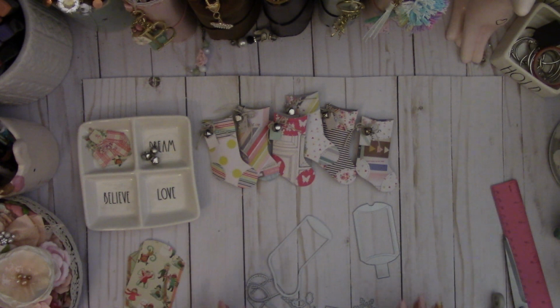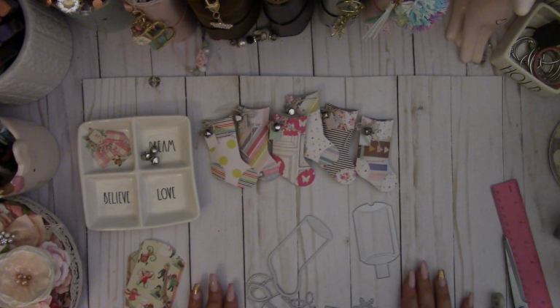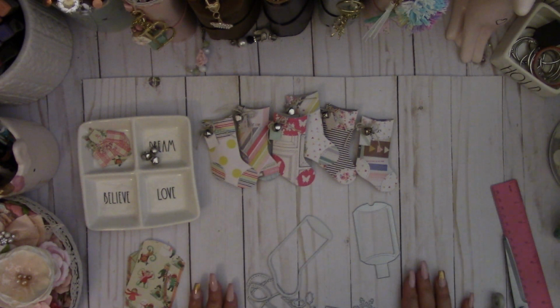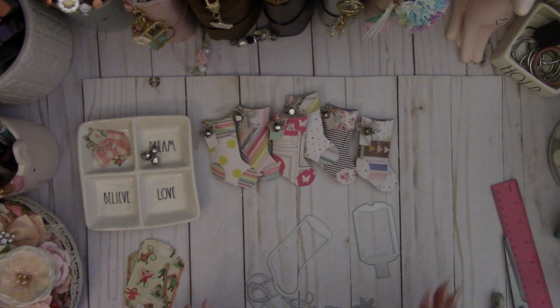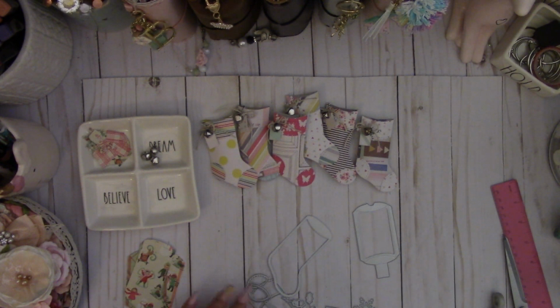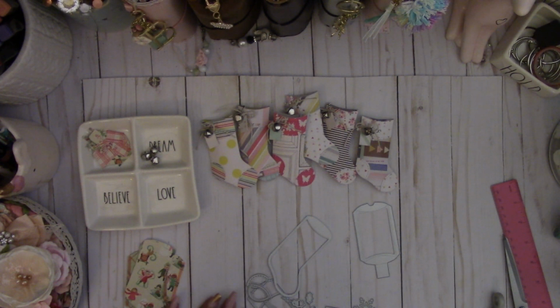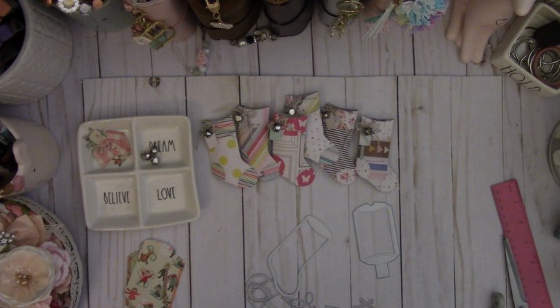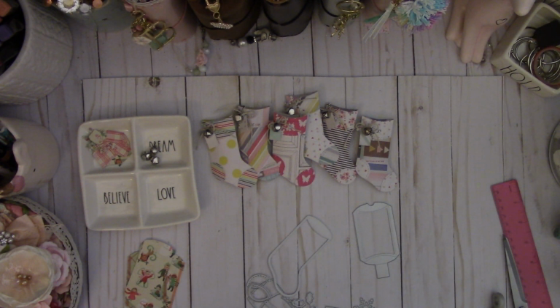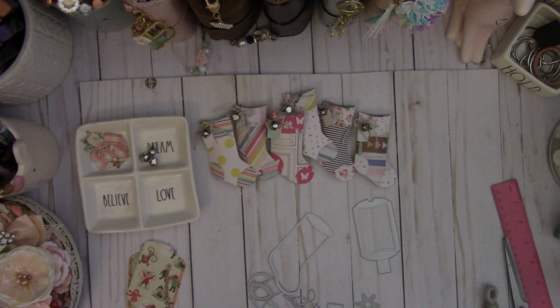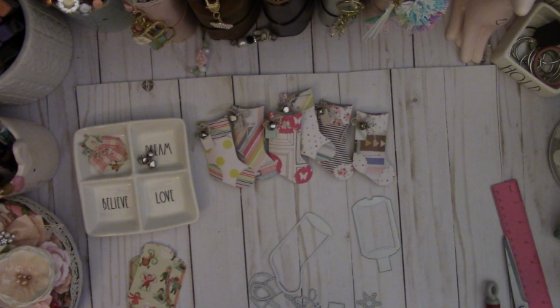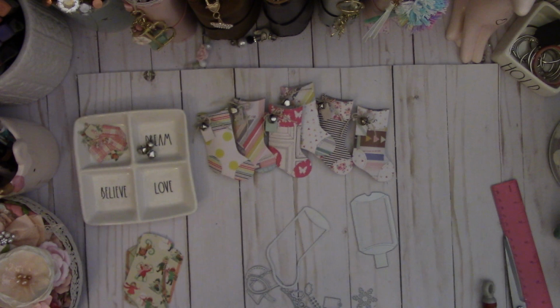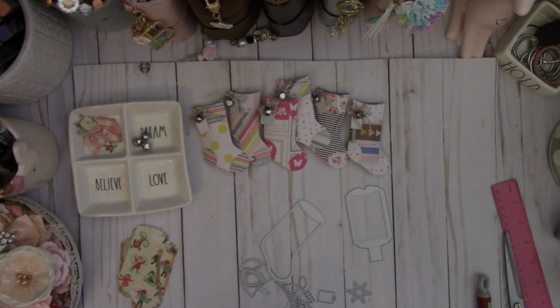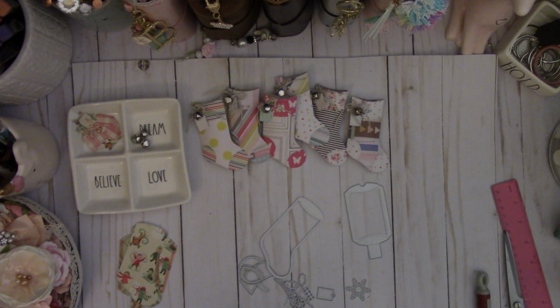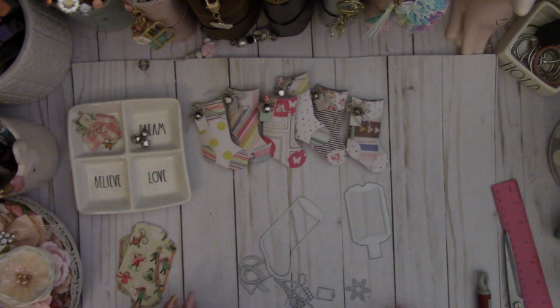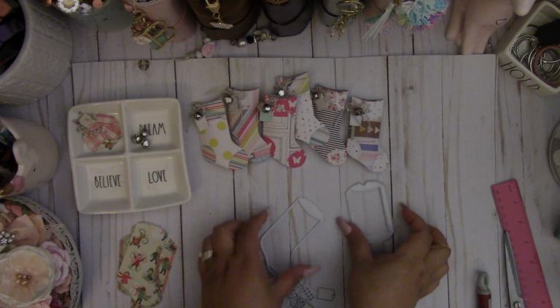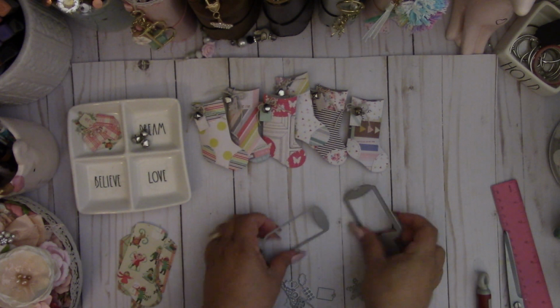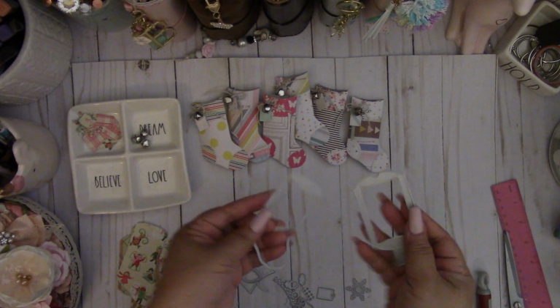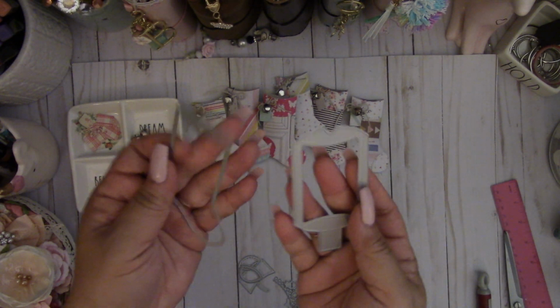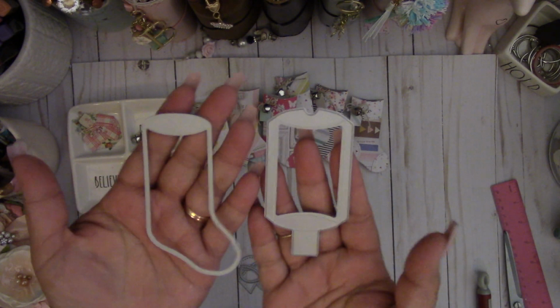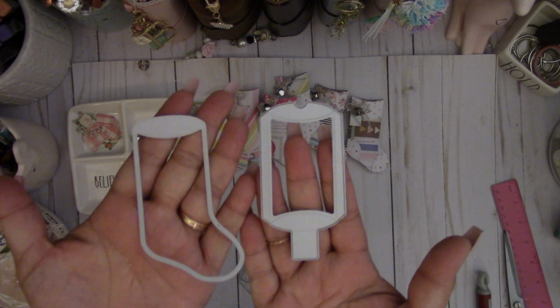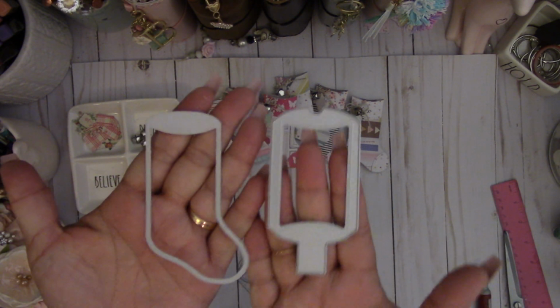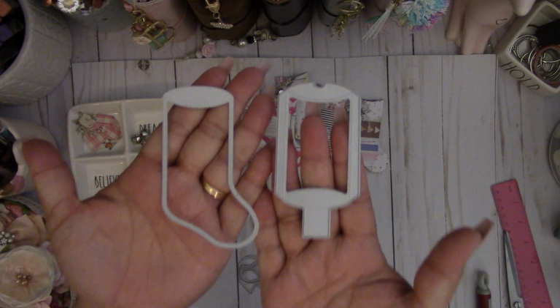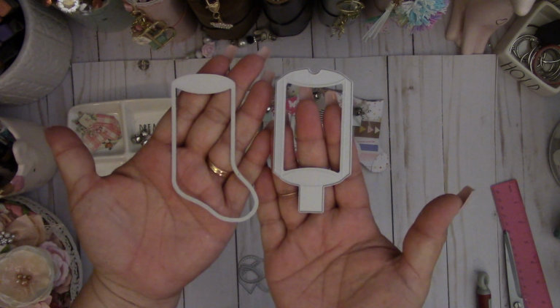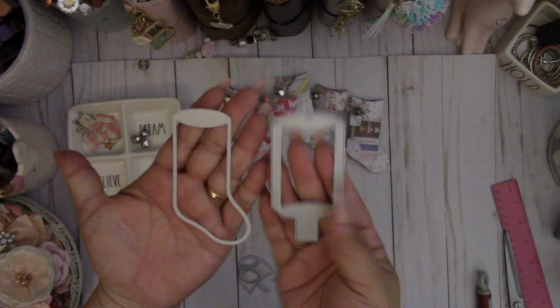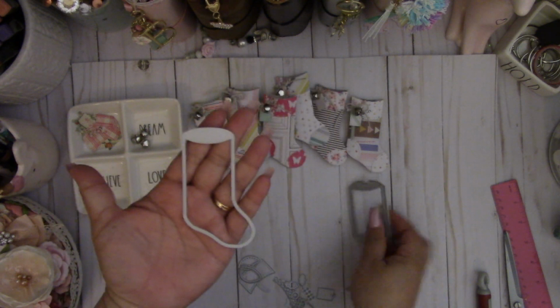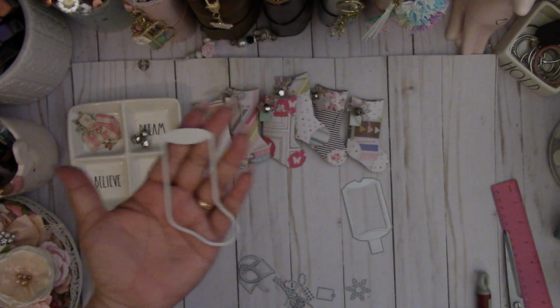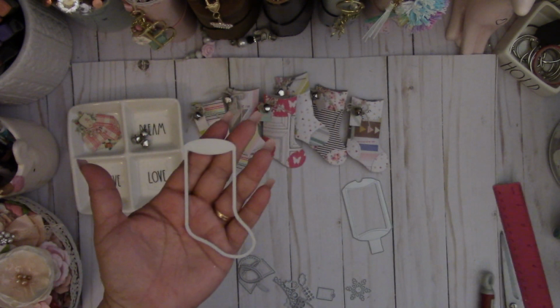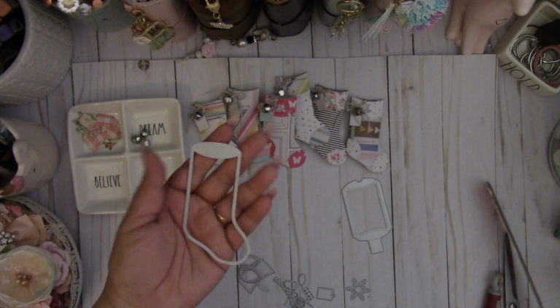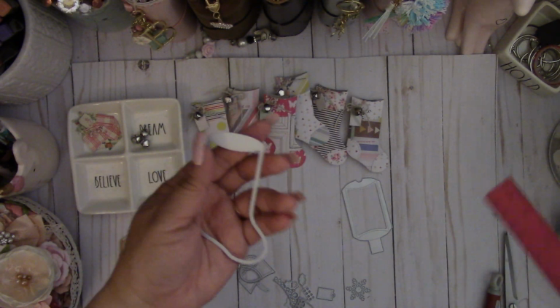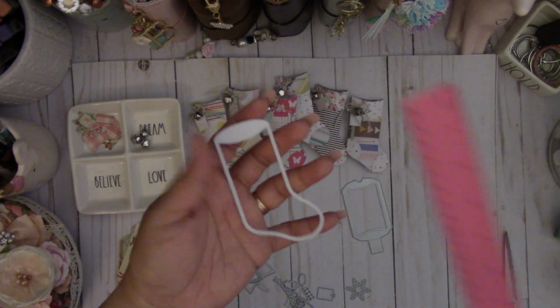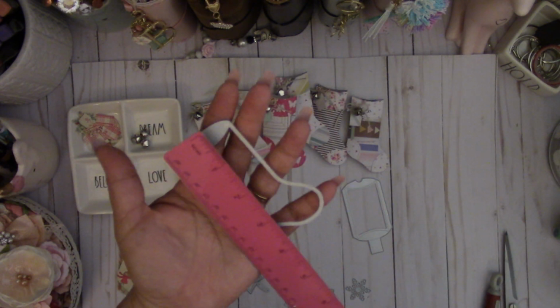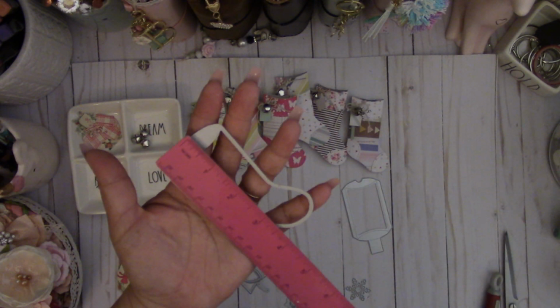Hi everyone. I want to share with you a really cute die that I got from AliExpress today. It's this pillow box stocking die set. It's really tiny — I thought it would be a little bit larger, but it's still cute.